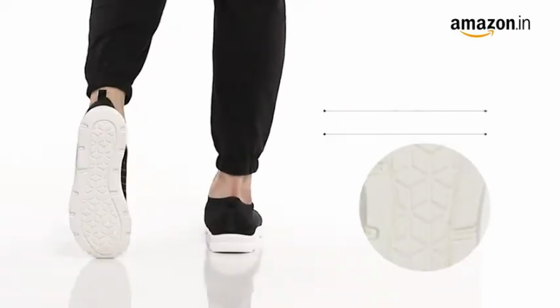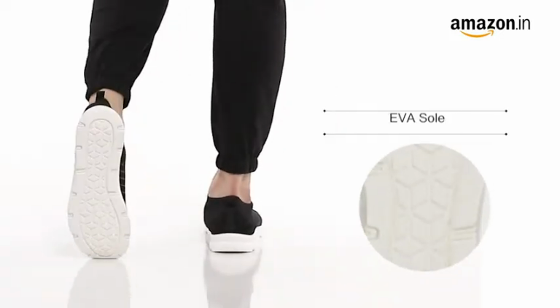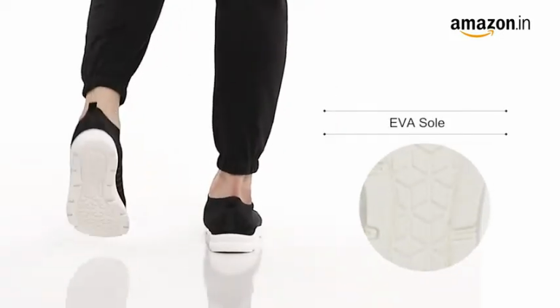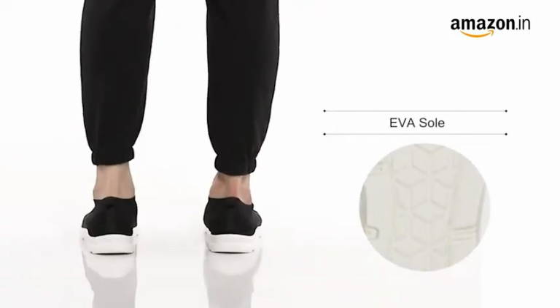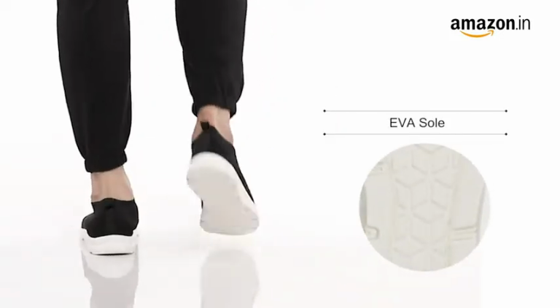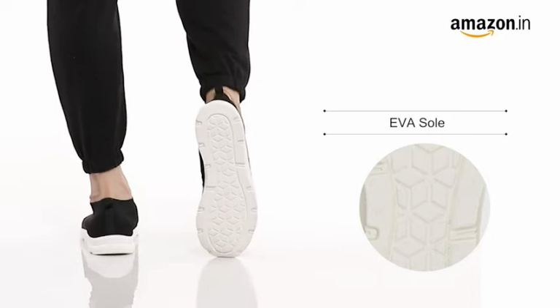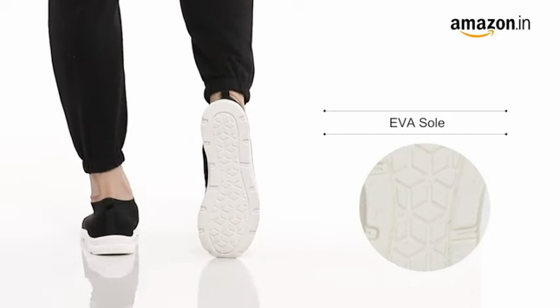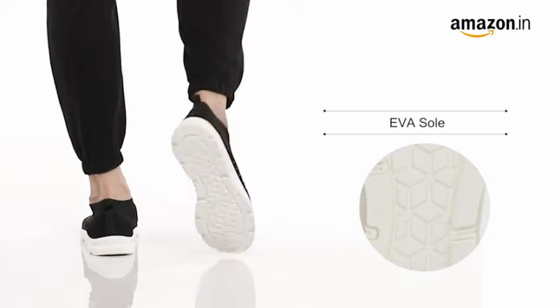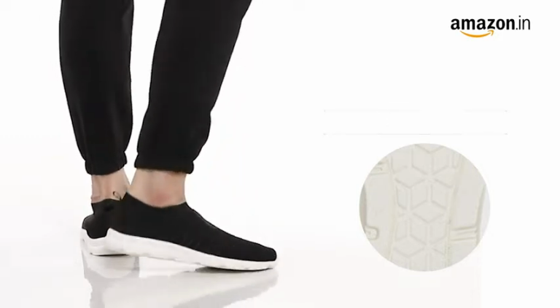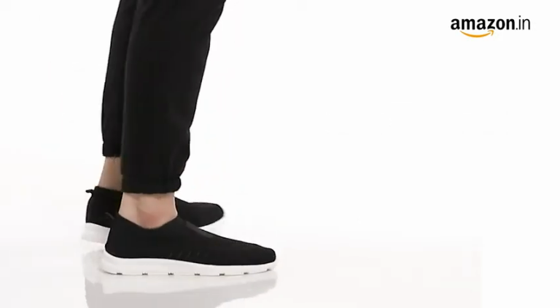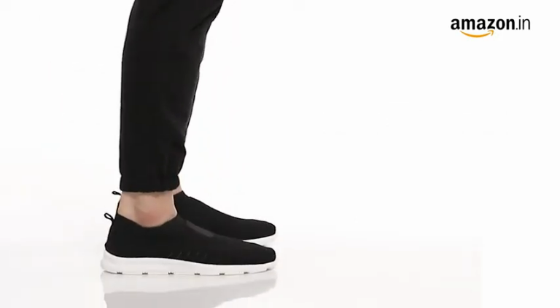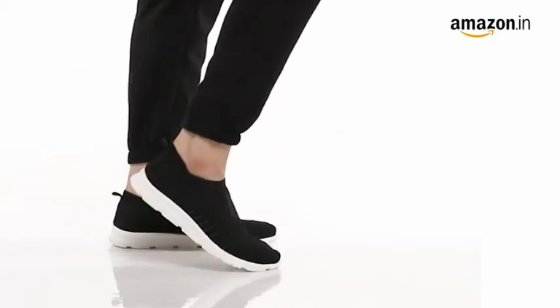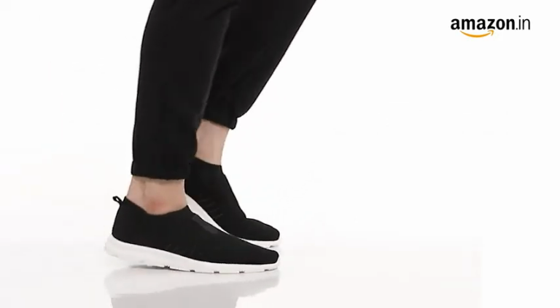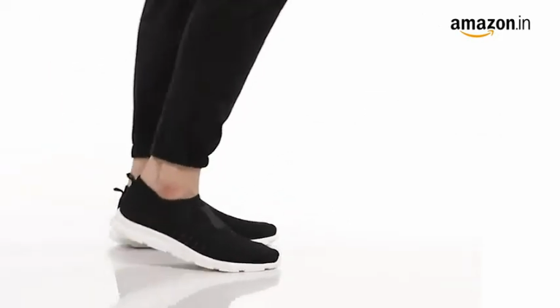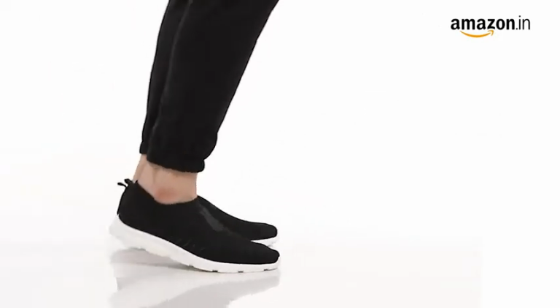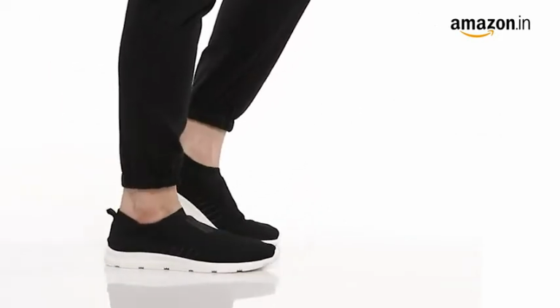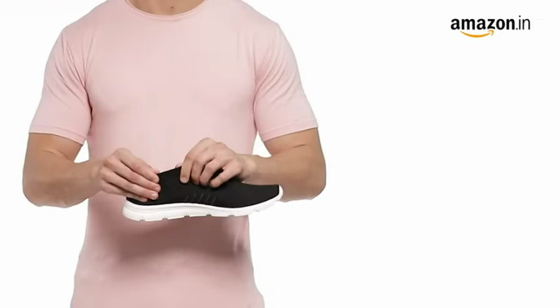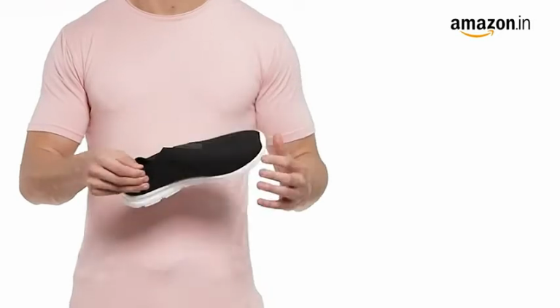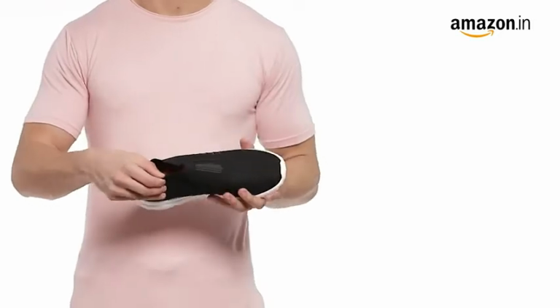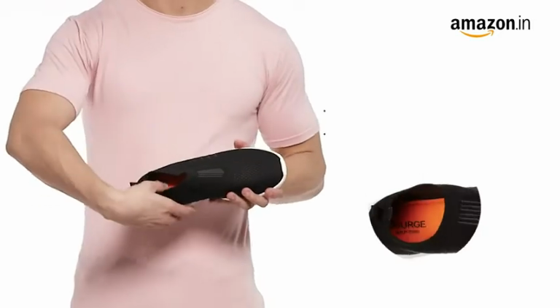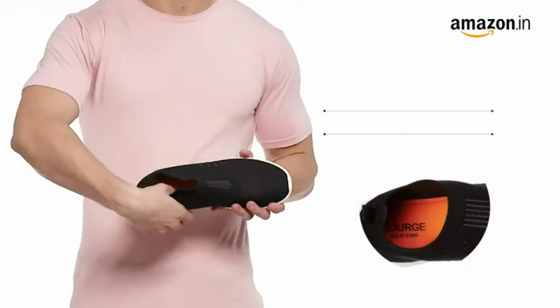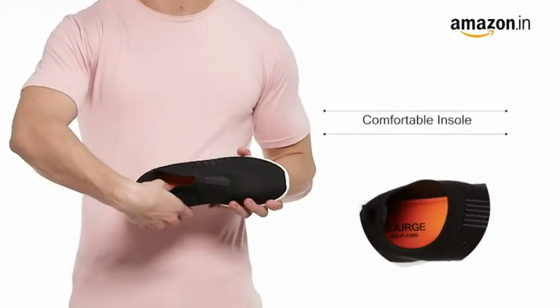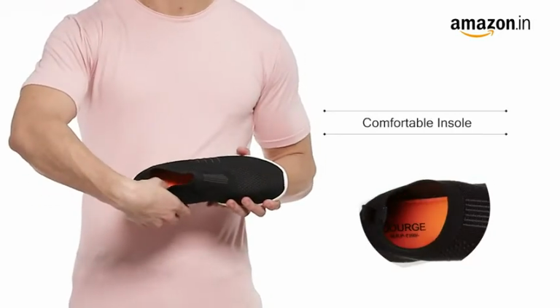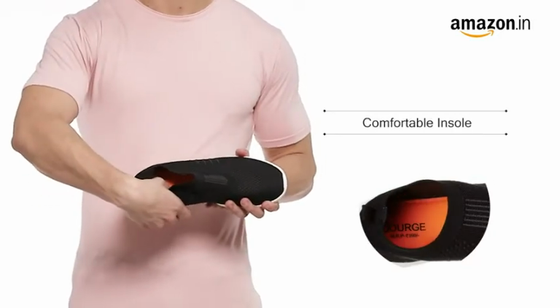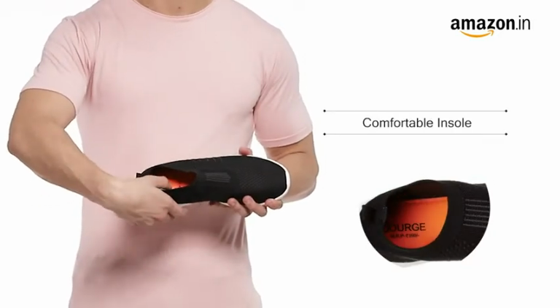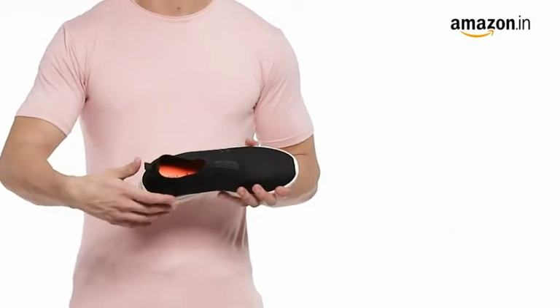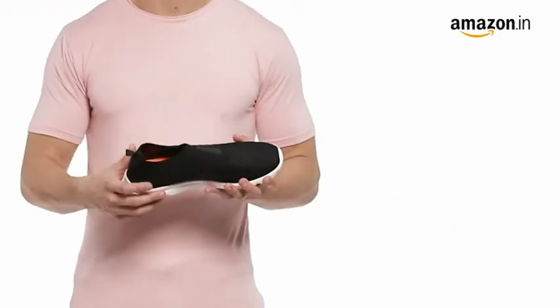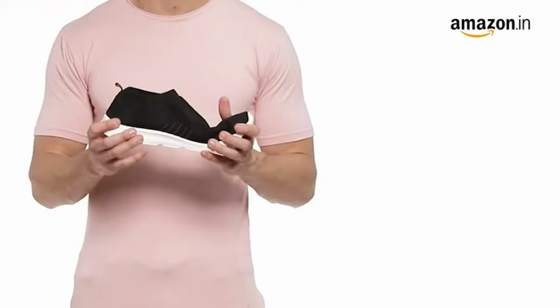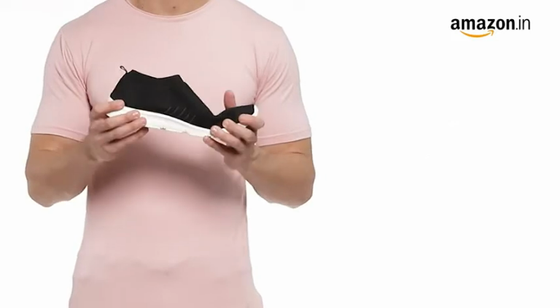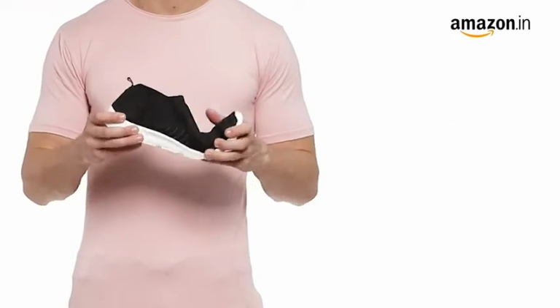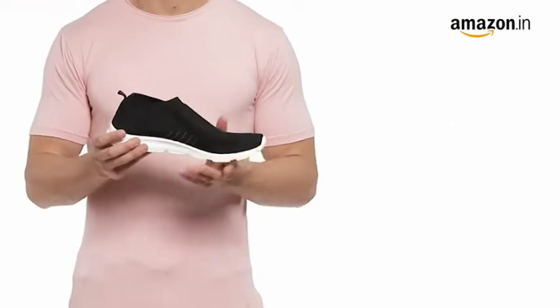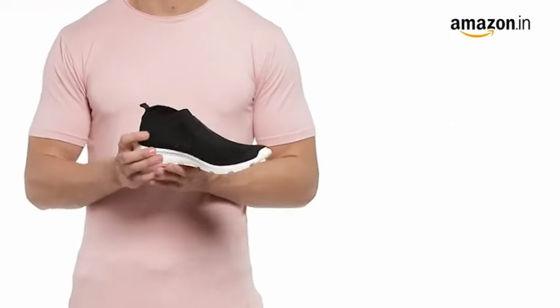These running shoes have an EVA bounce-back sole which gives extreme comfort during walking and running. These shoes have a soft foam insert for lasting comfort. This pair from Burj has good breathability and grip.